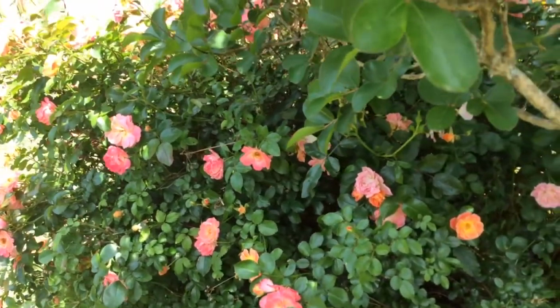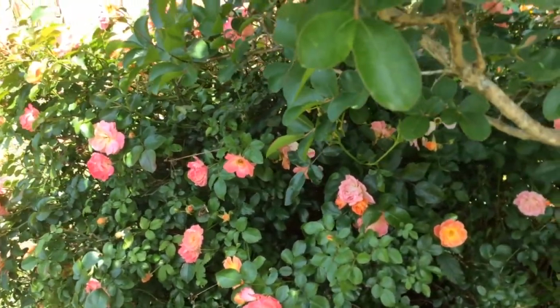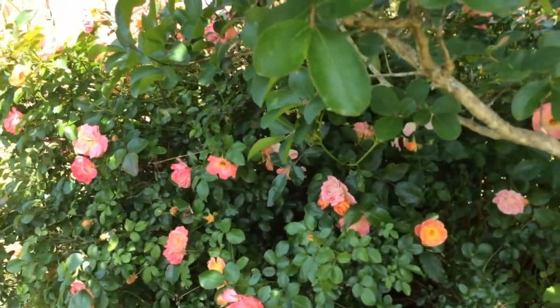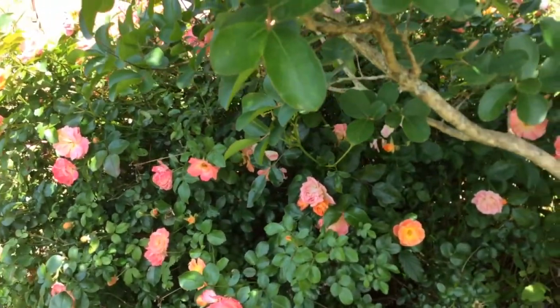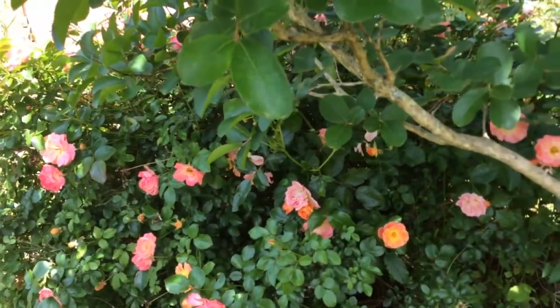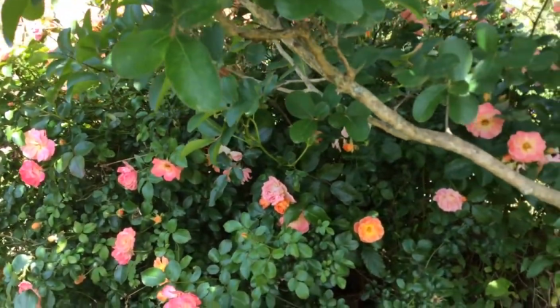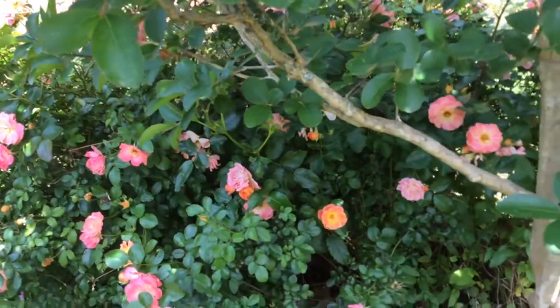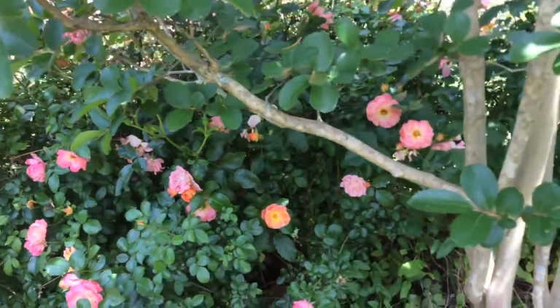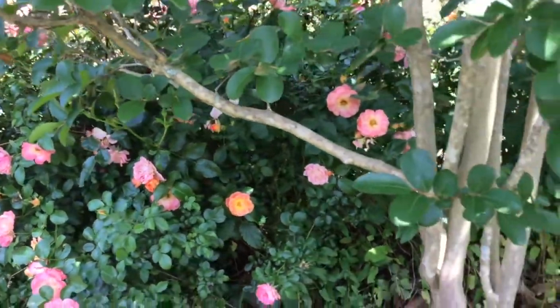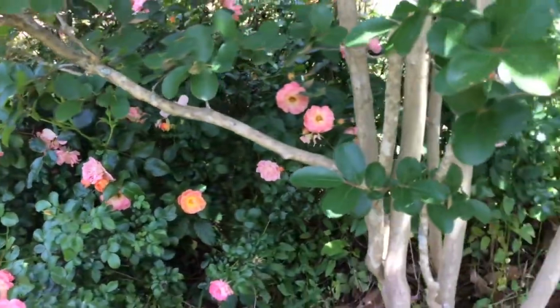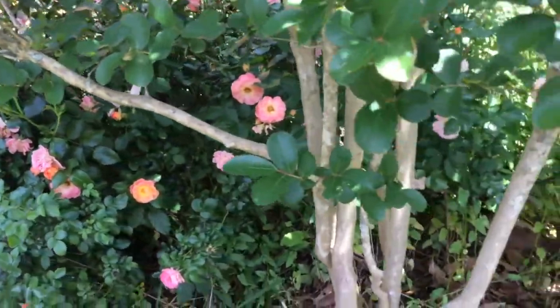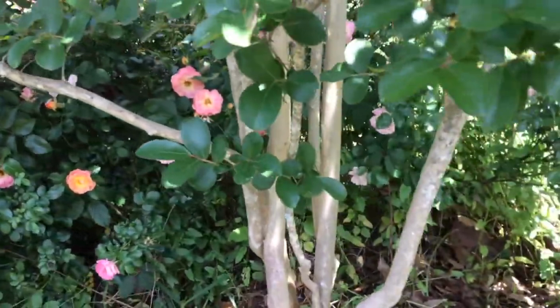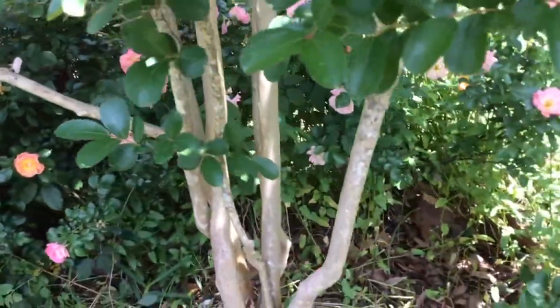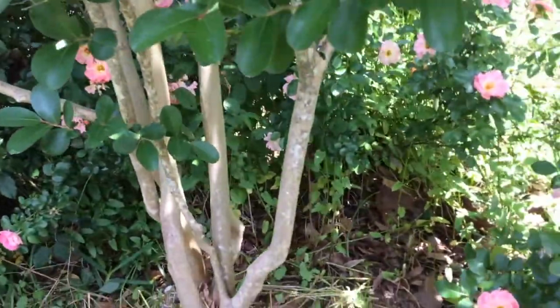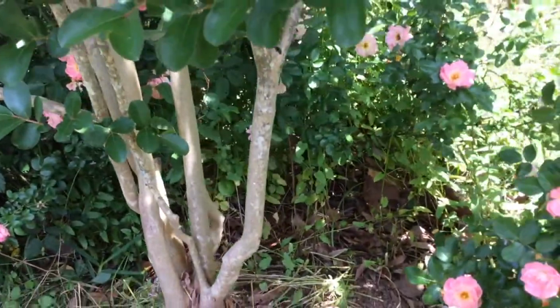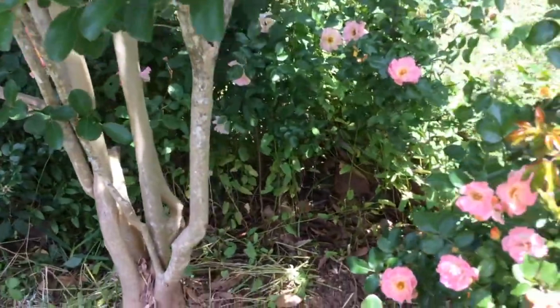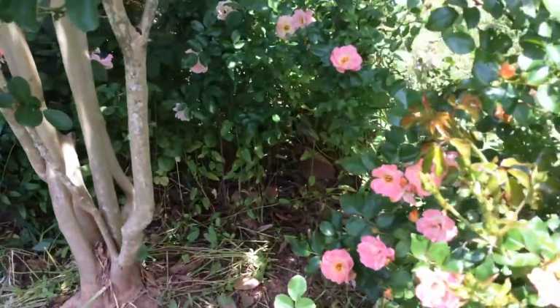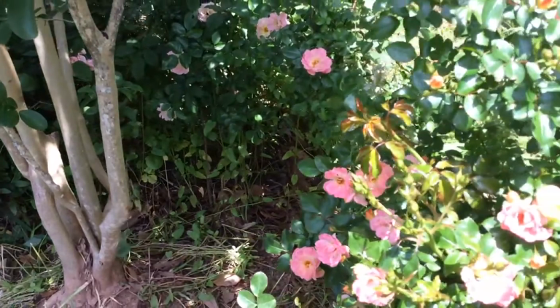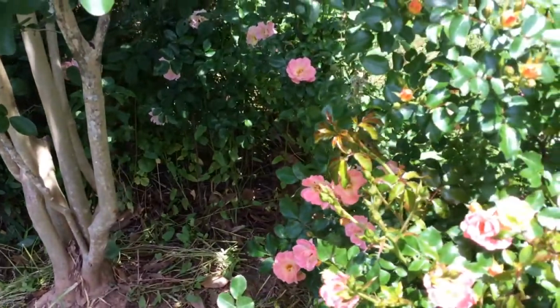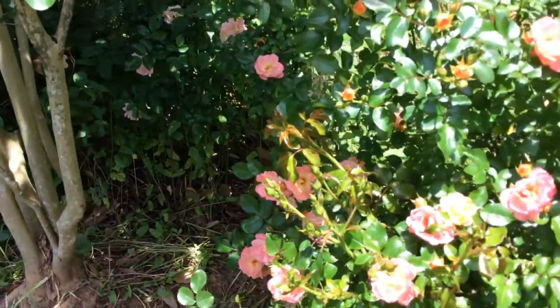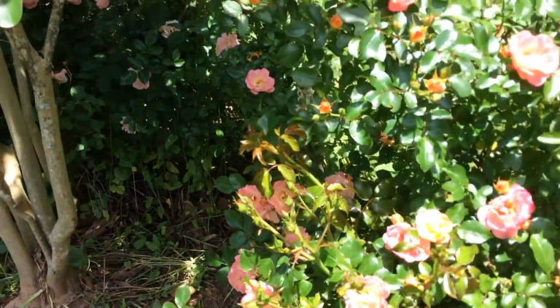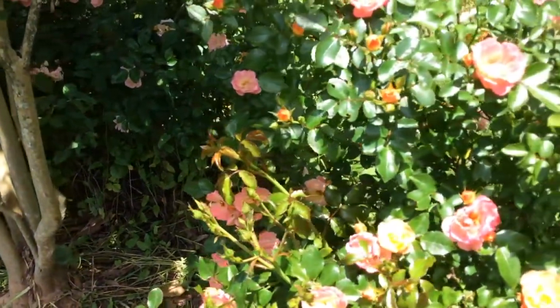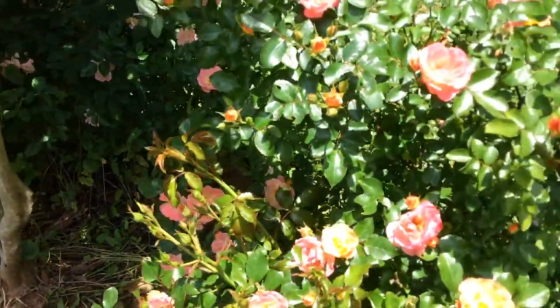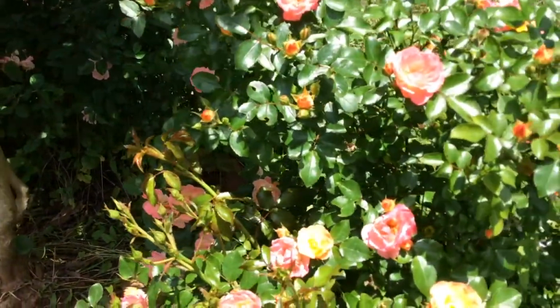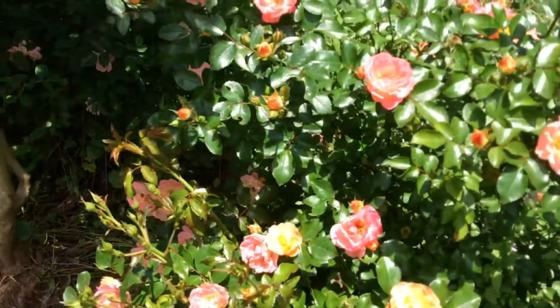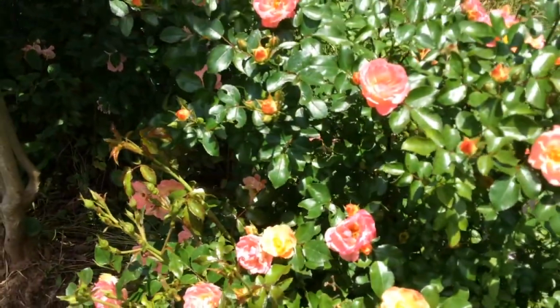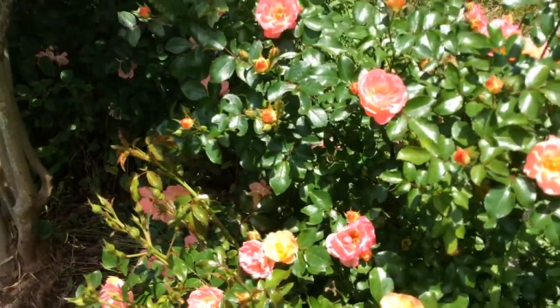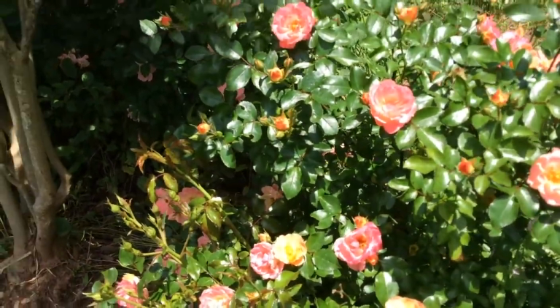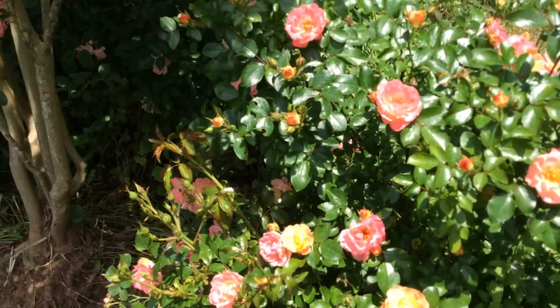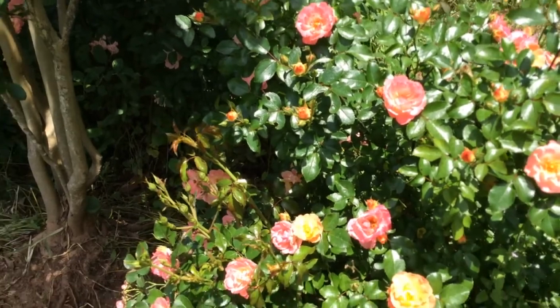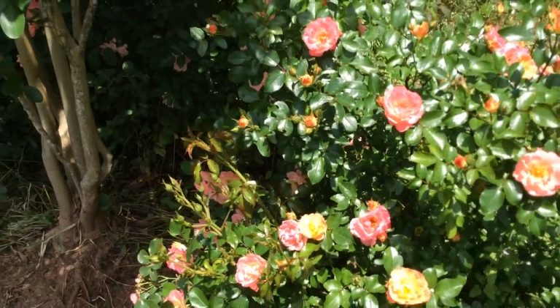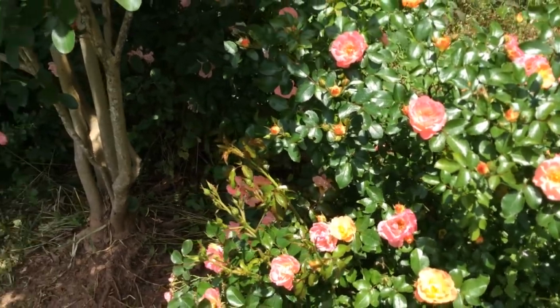Then we got a couple more drift roses here, so they're babies but they're doing just fine. Look at how they're already stretching out to help frame this catawba crepe myrtle.